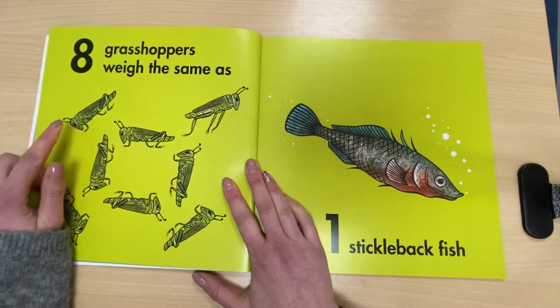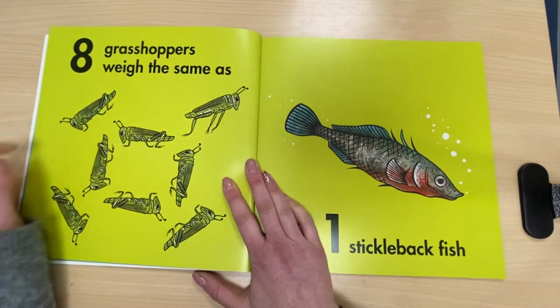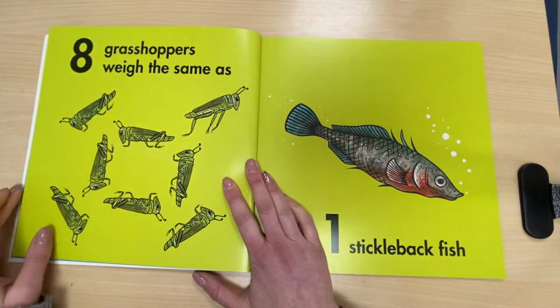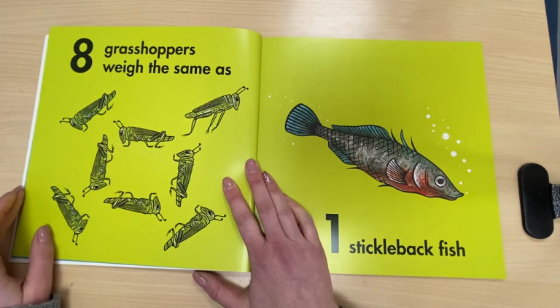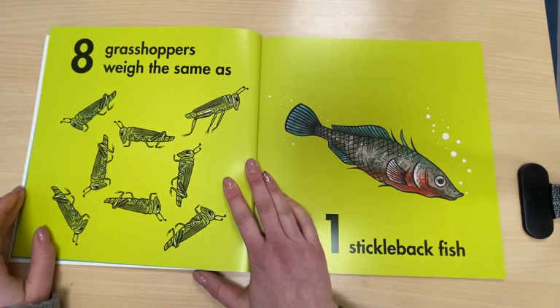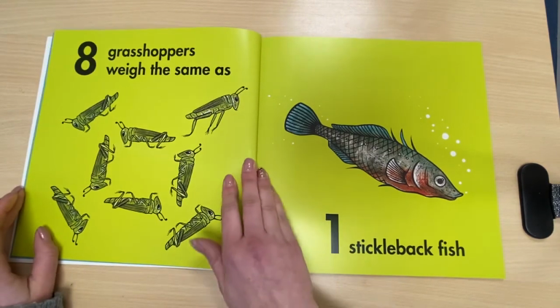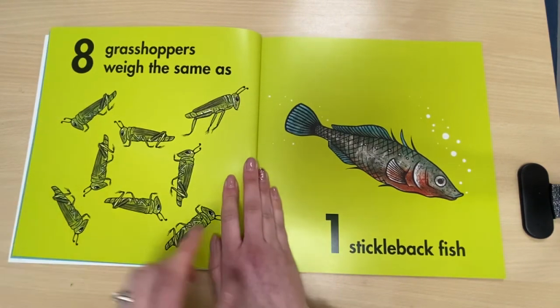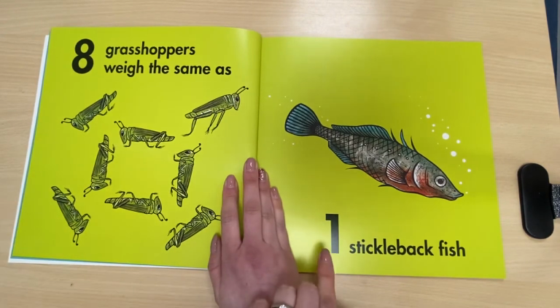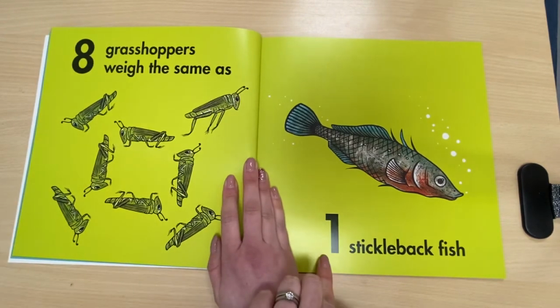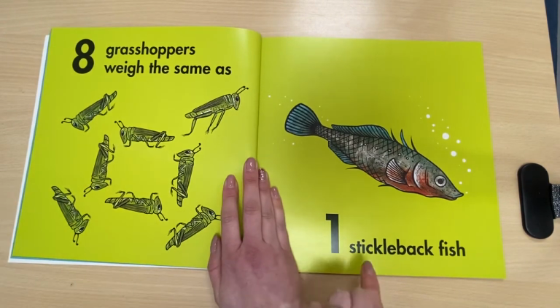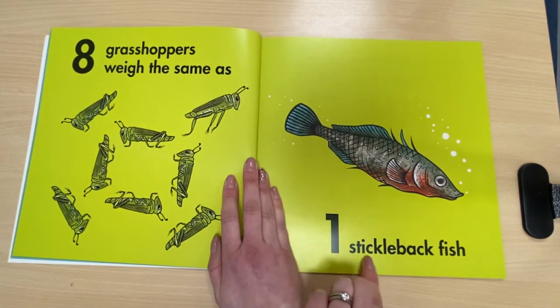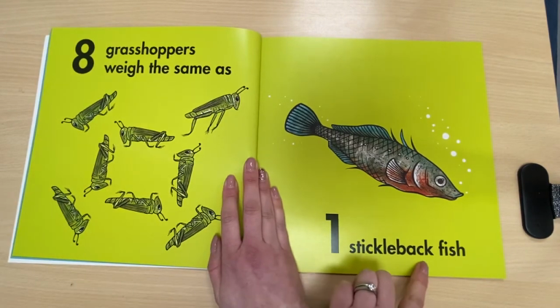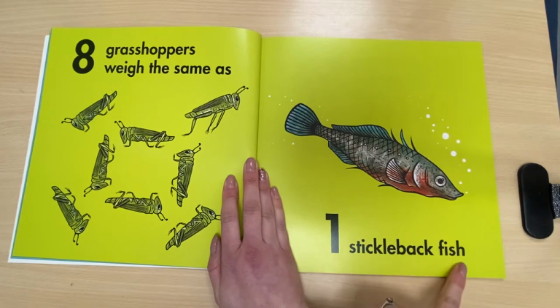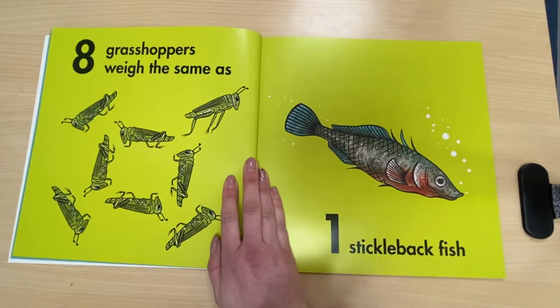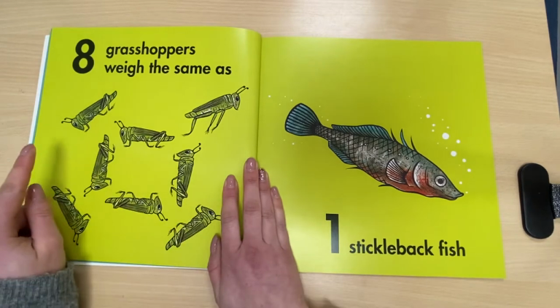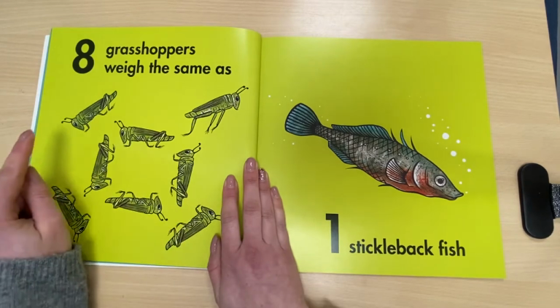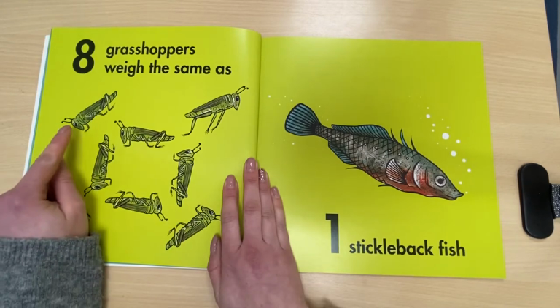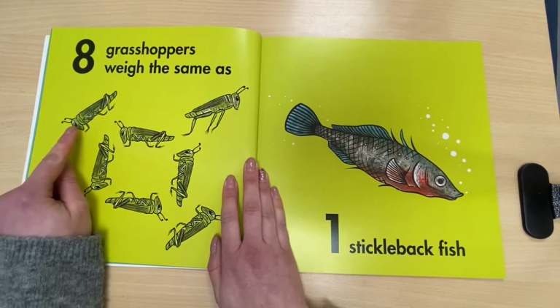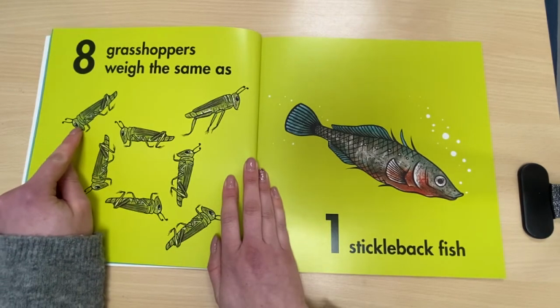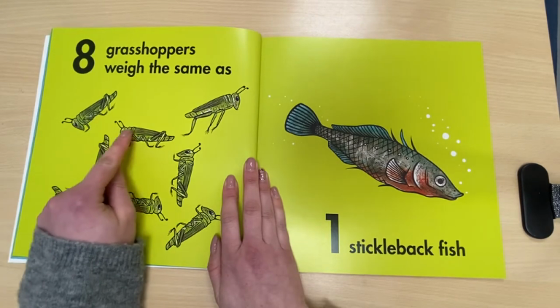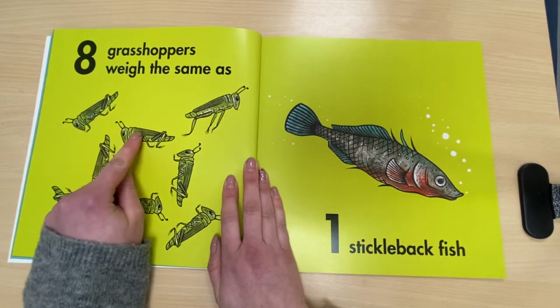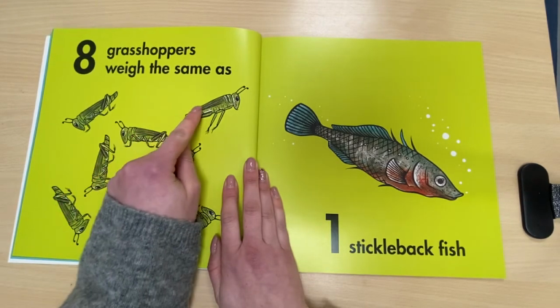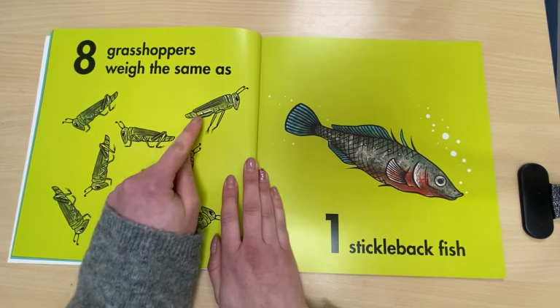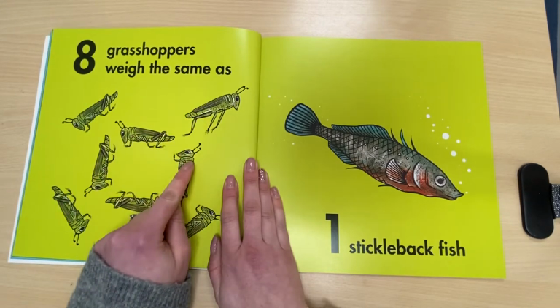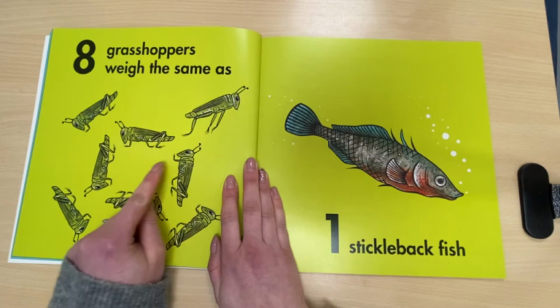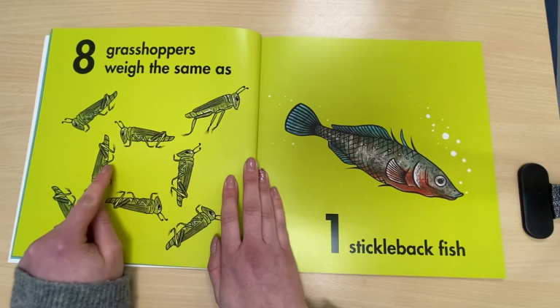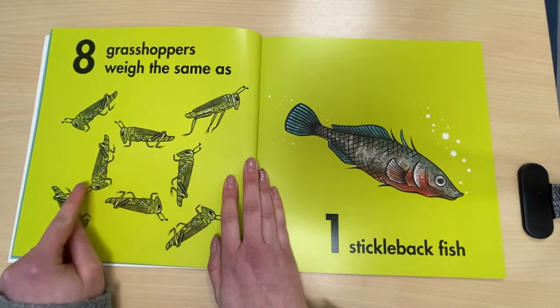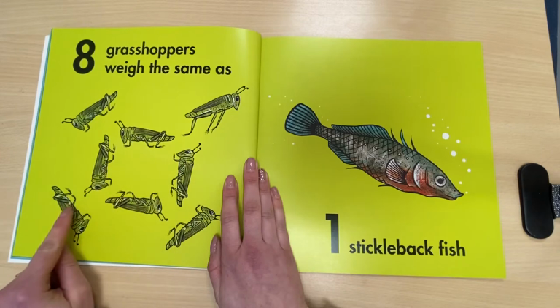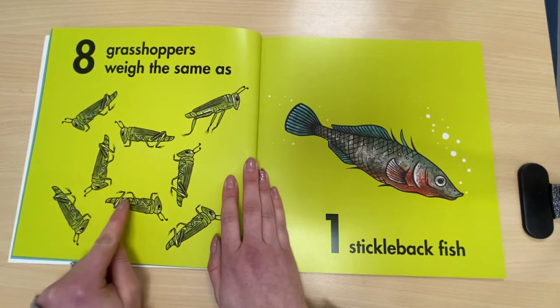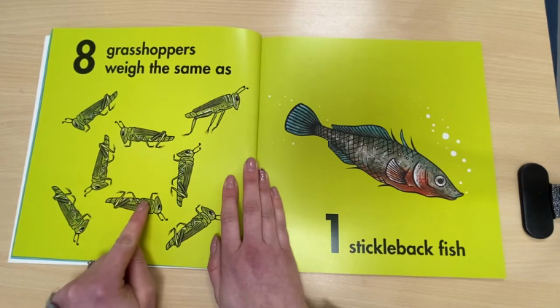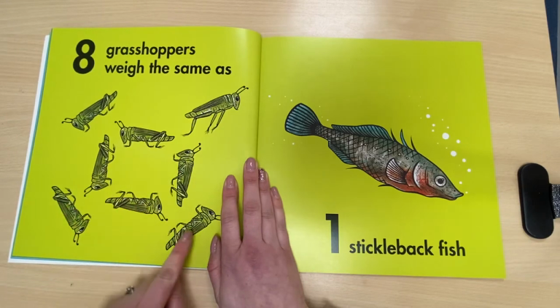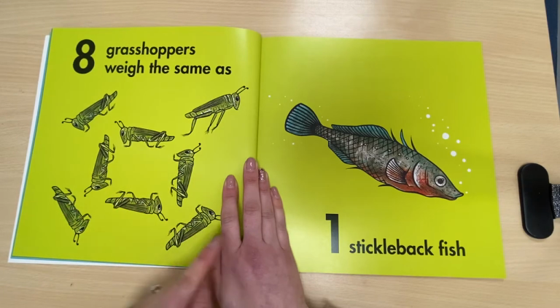Eight grasshoppers weigh the same as one stickleback fish. Let's count these grasshoppers. One, two, three, four, five, six, seven, eight.